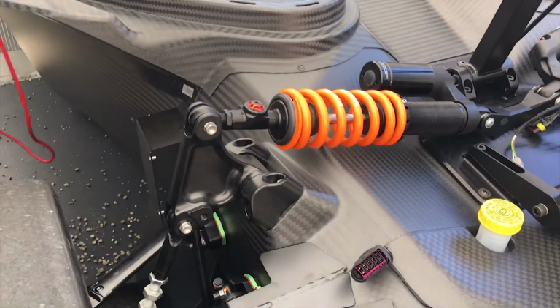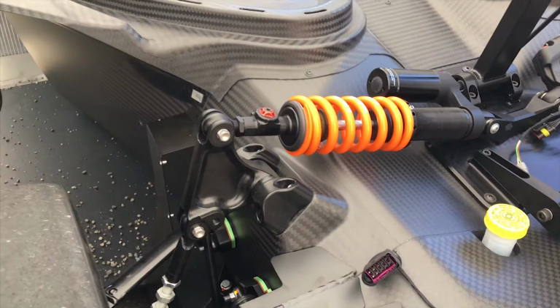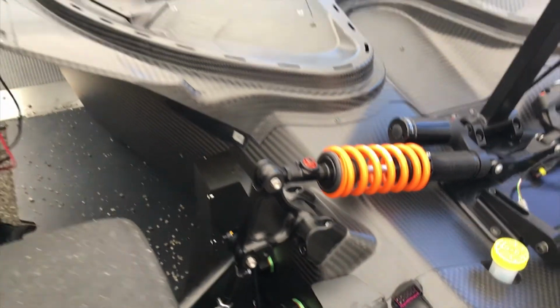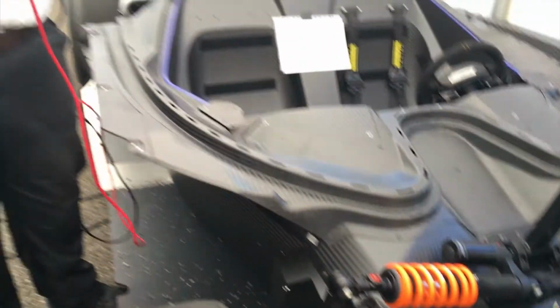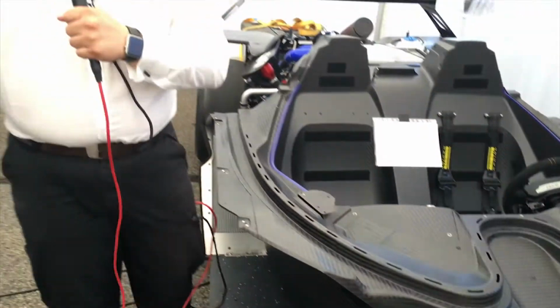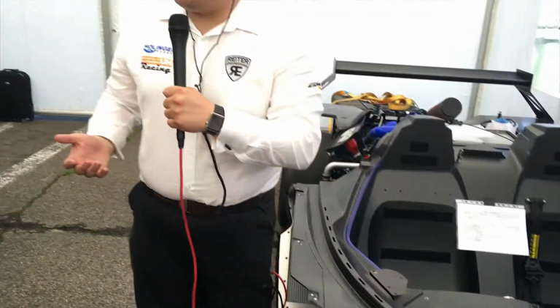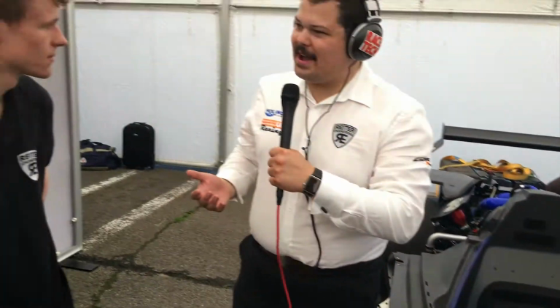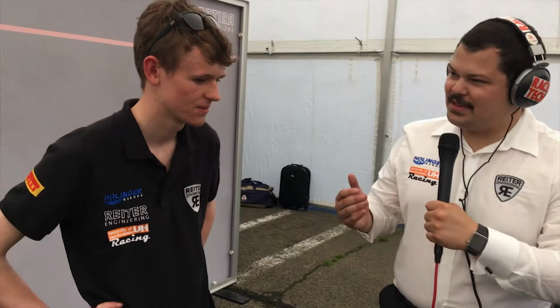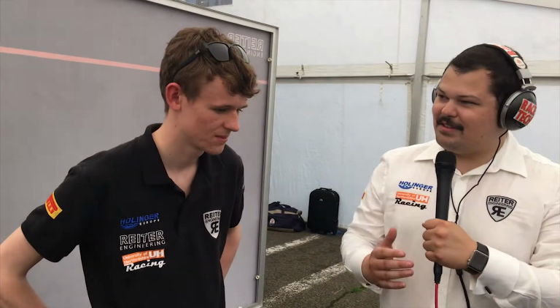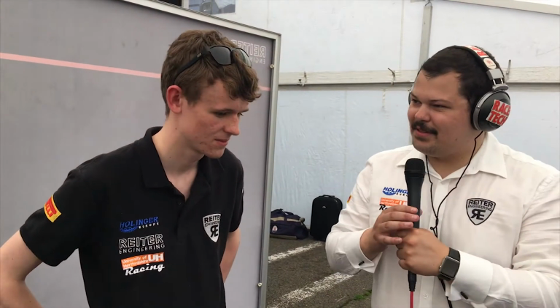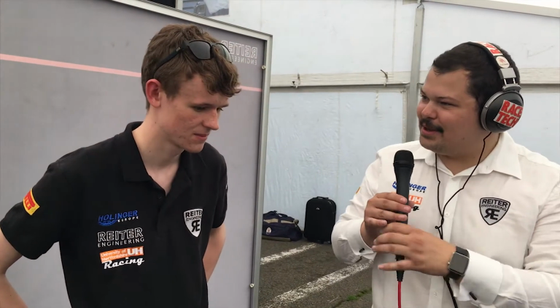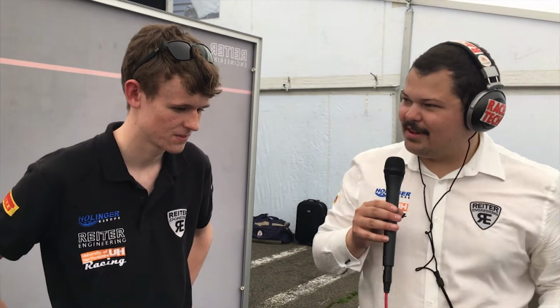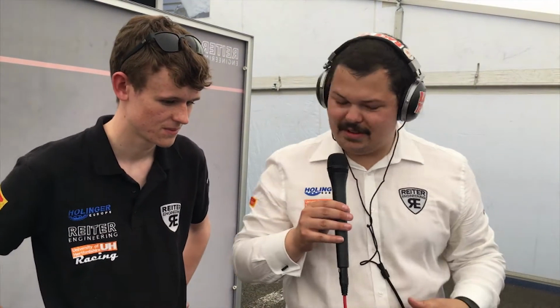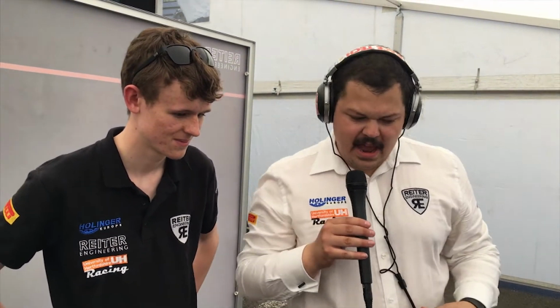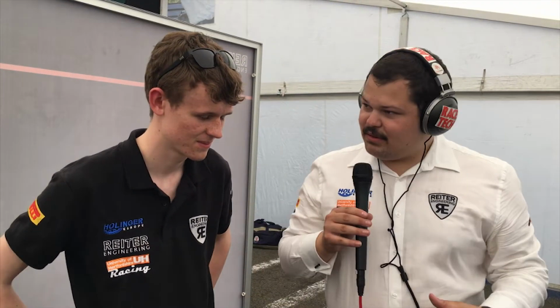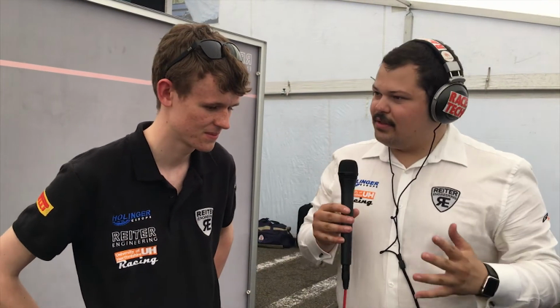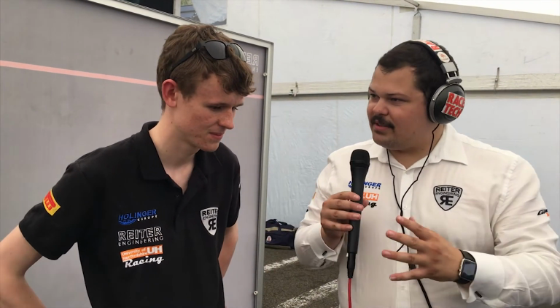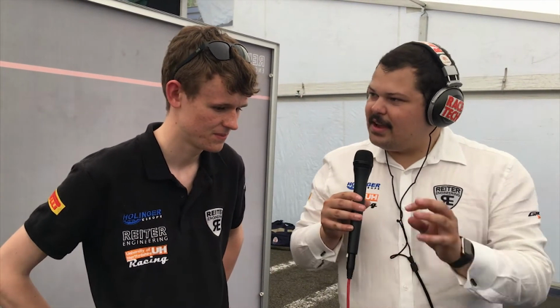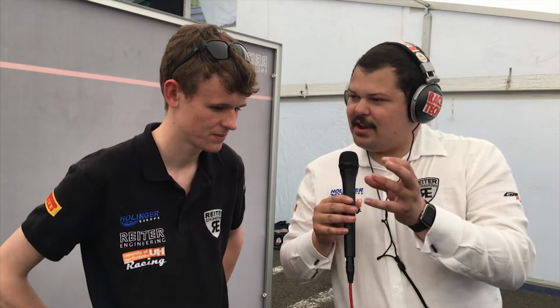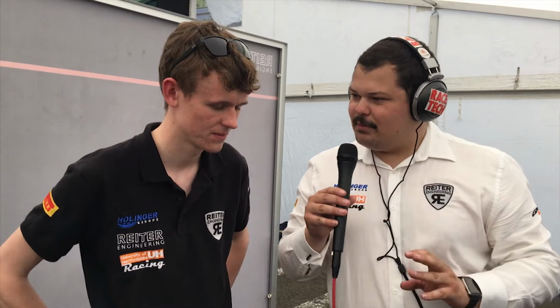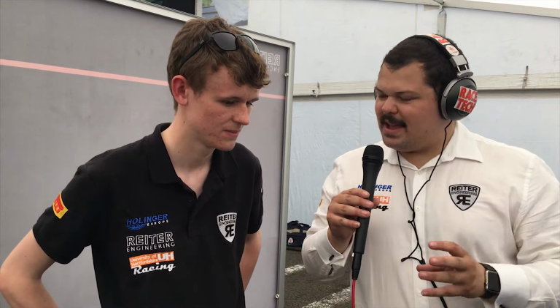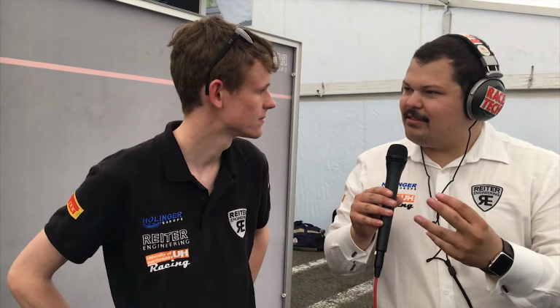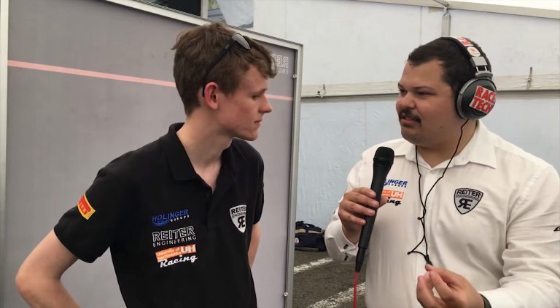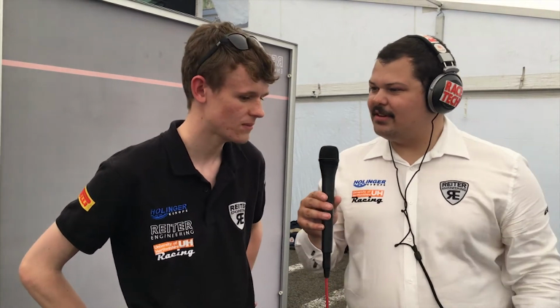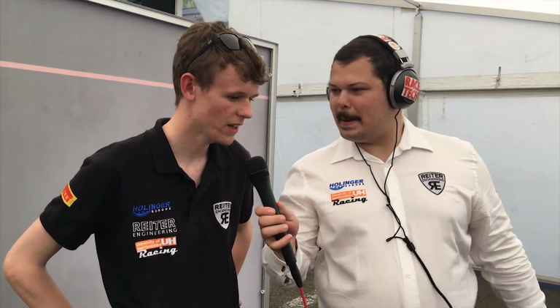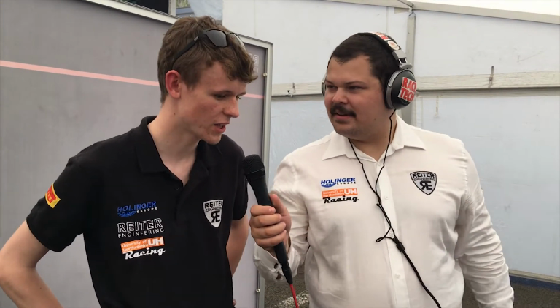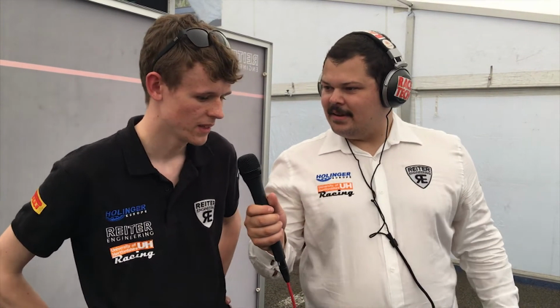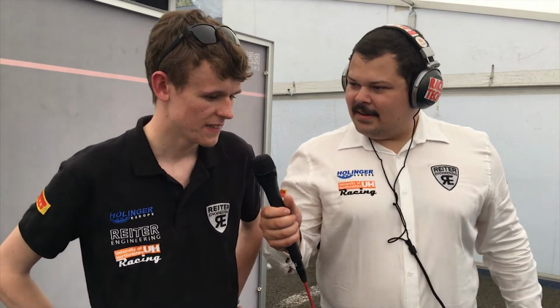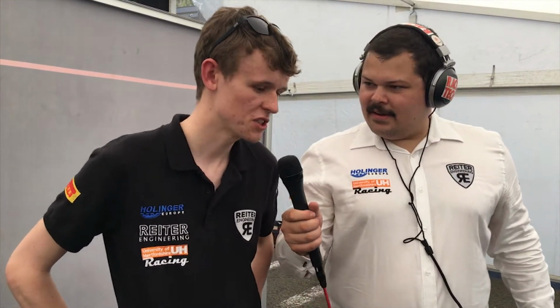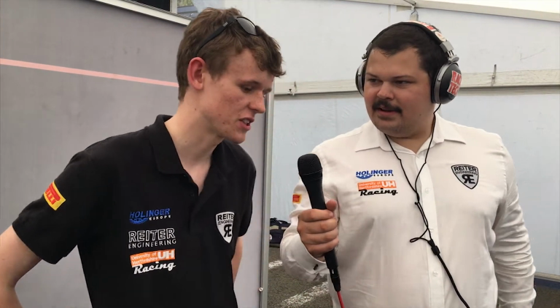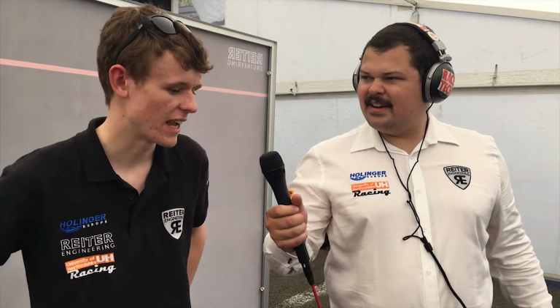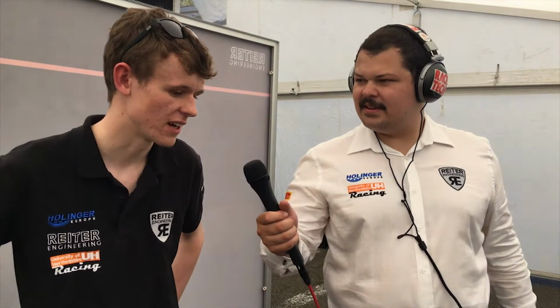I'm now going to go on to Seb to talk about how sensitive that area of the car is and how difficult it is to actually get the car in its niche. So yeah, the suspension is an interesting area of the car.